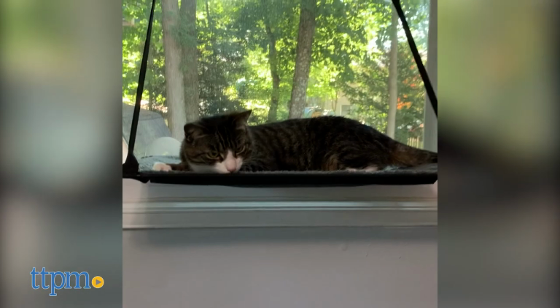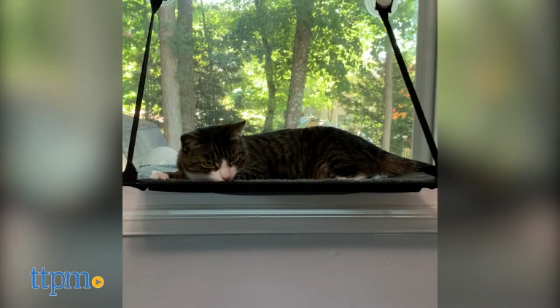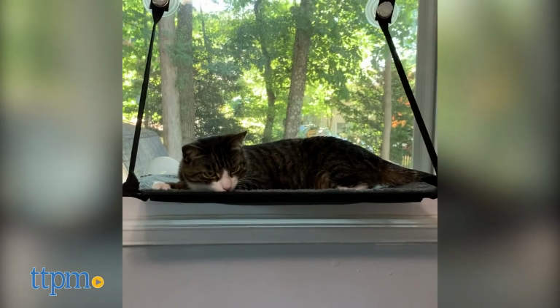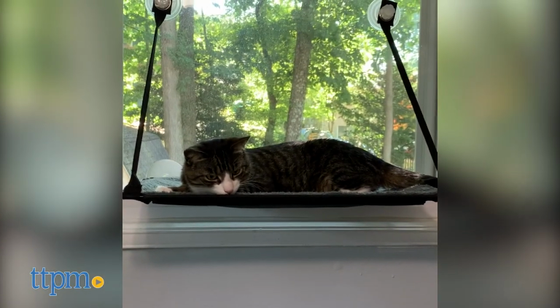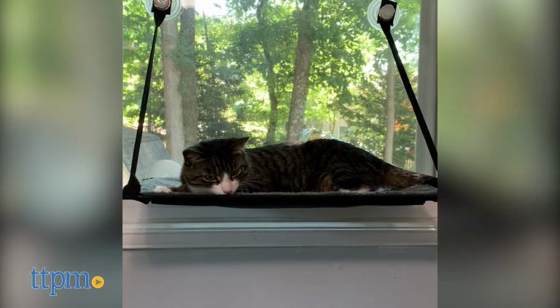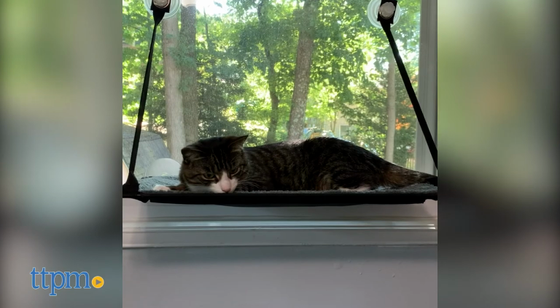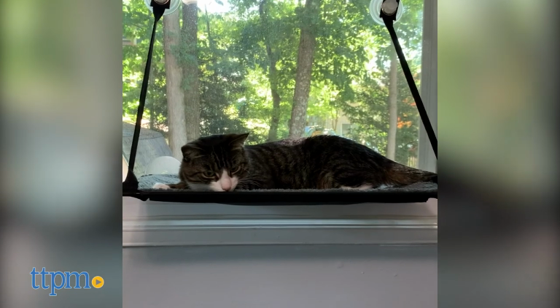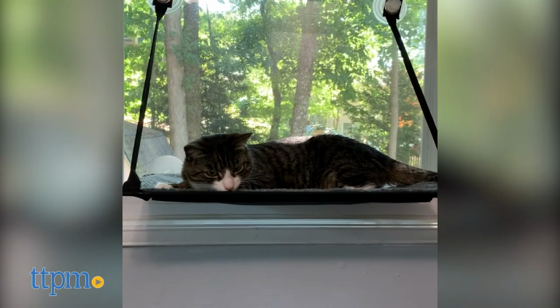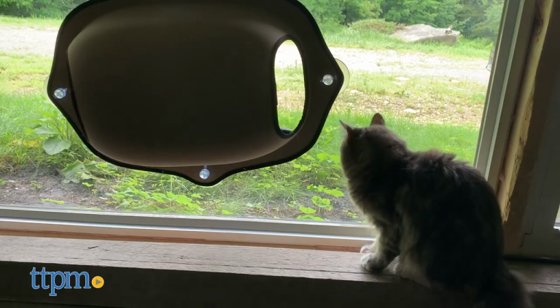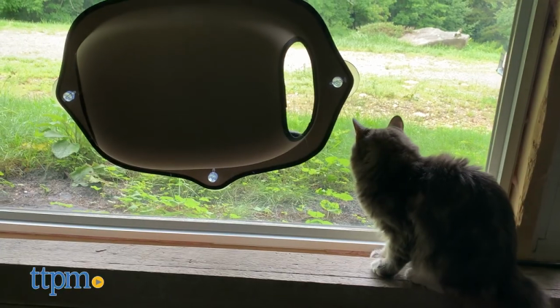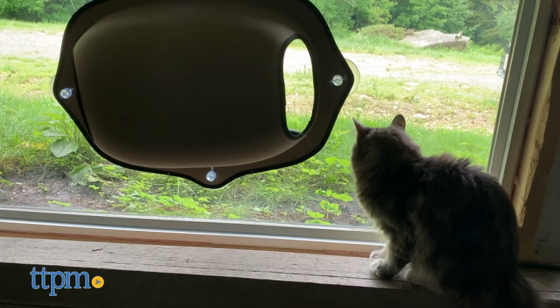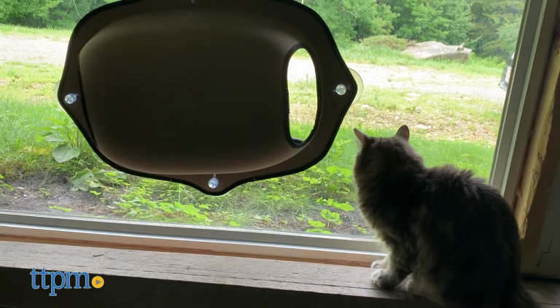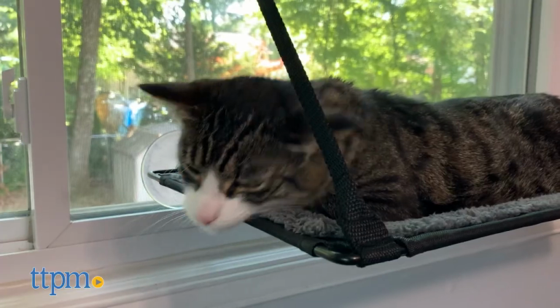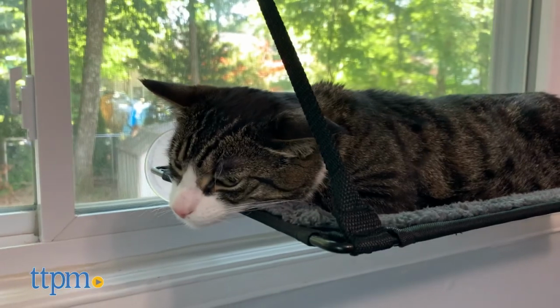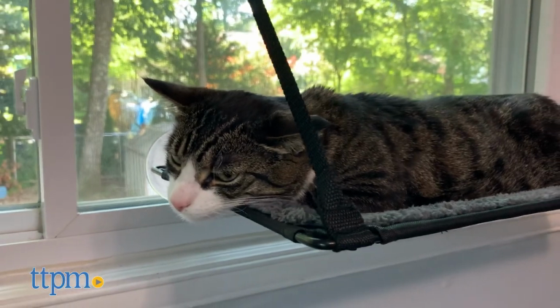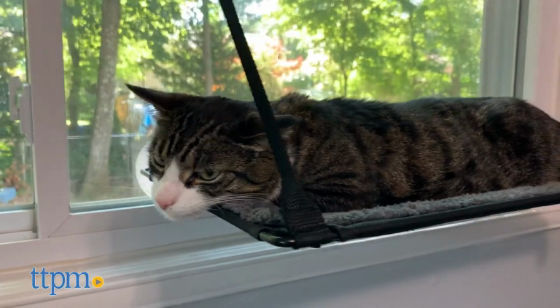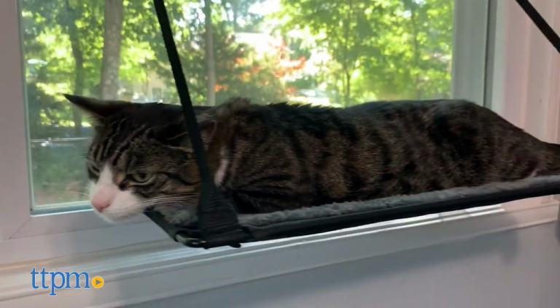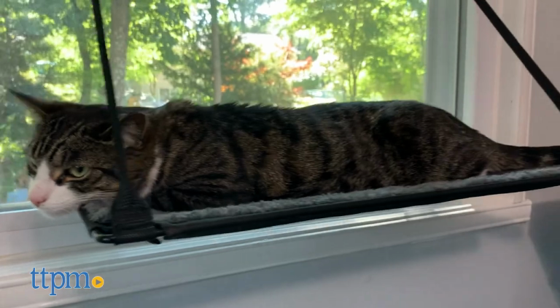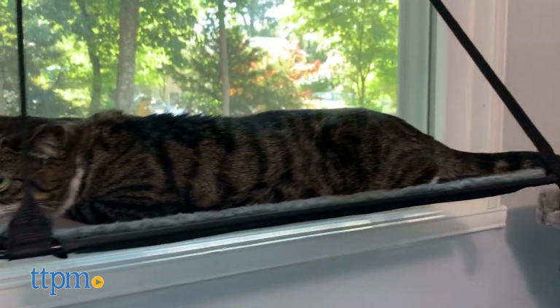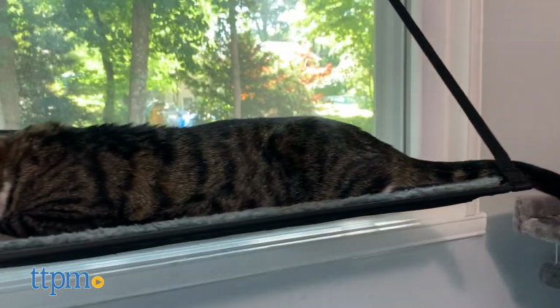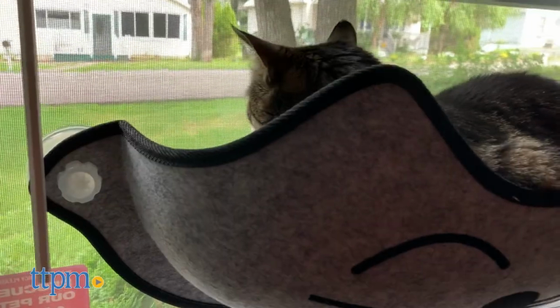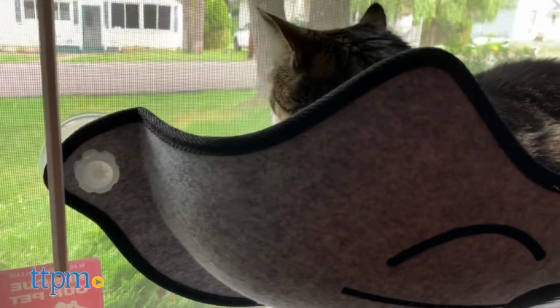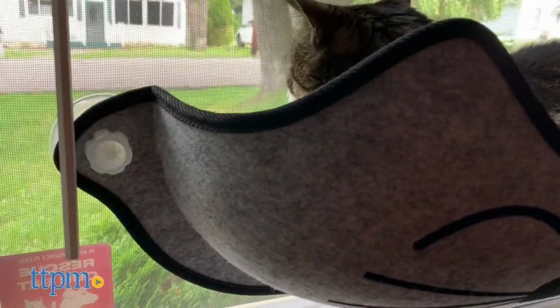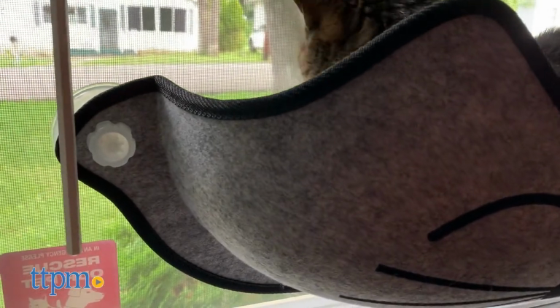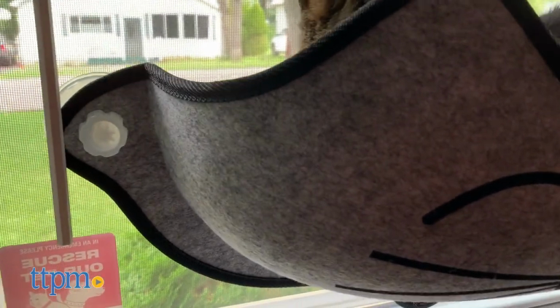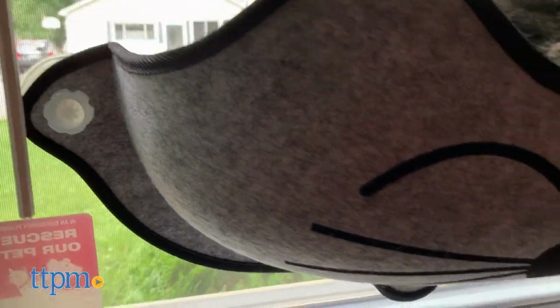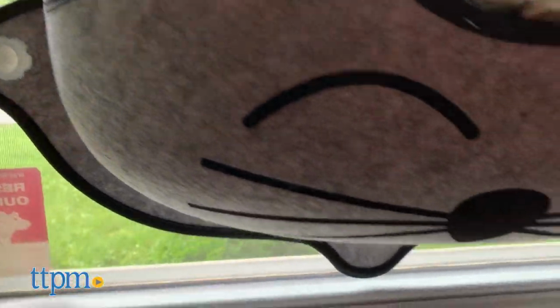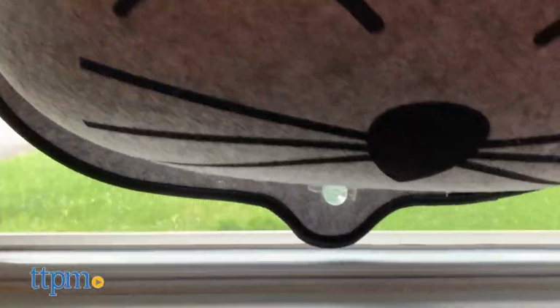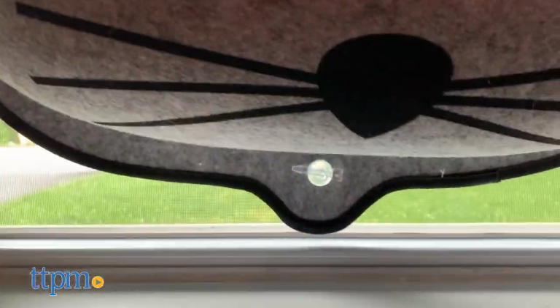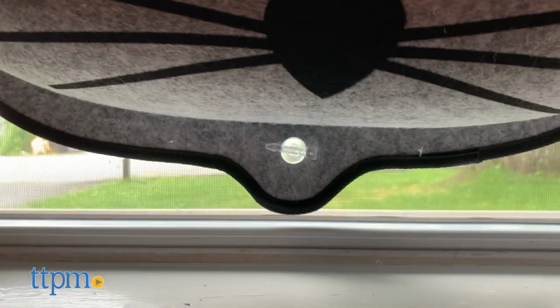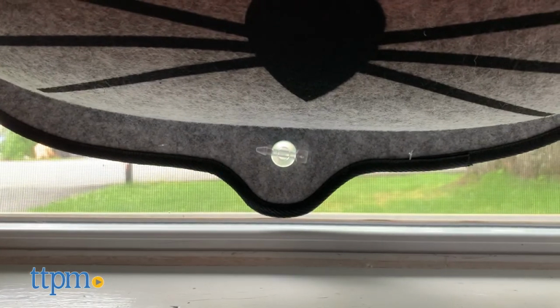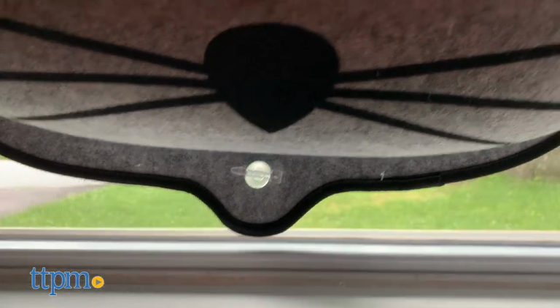From bird watching to basking in the sun, these Easy Mount perches can be a perfect spot for your cat's favorite activities. They connect to the windows using secure suction cups, which makes setup super easy and requires practically no assembly.